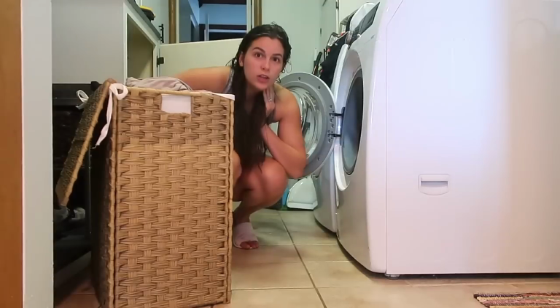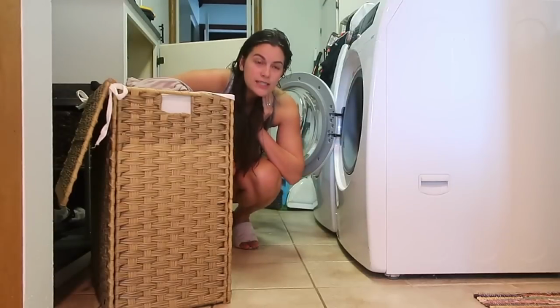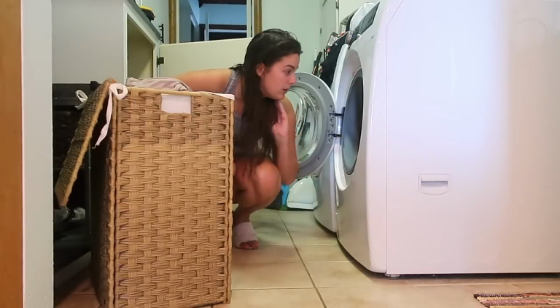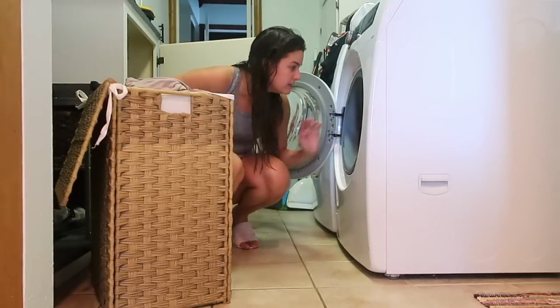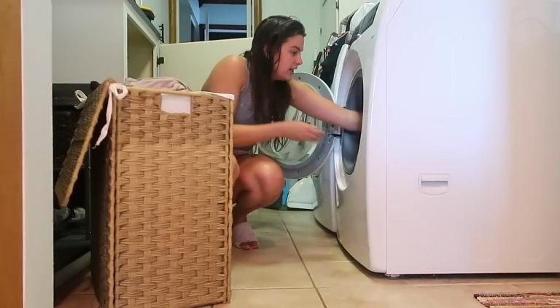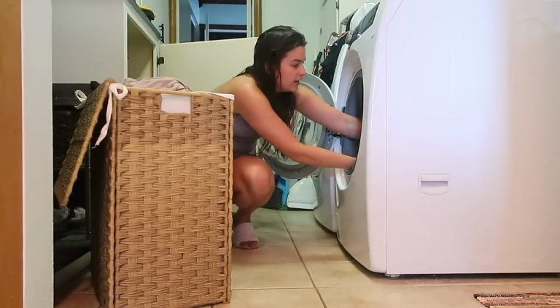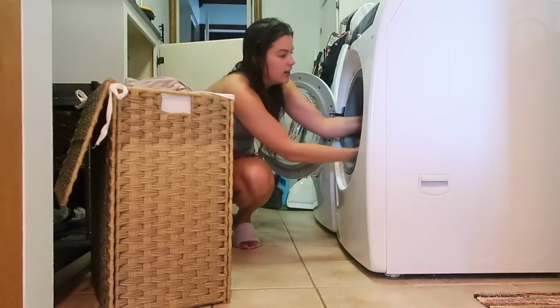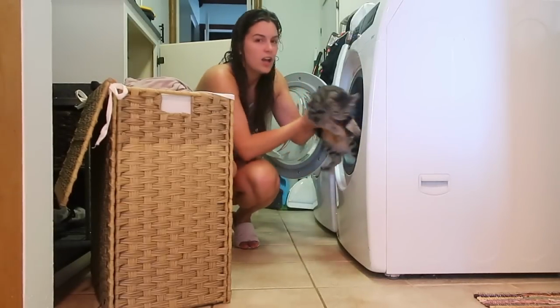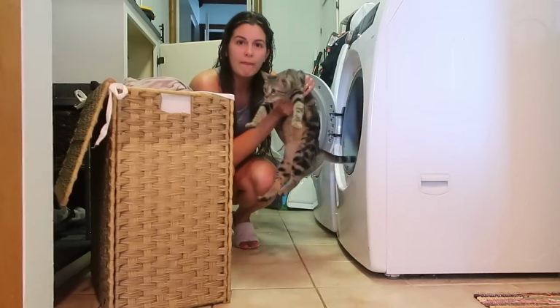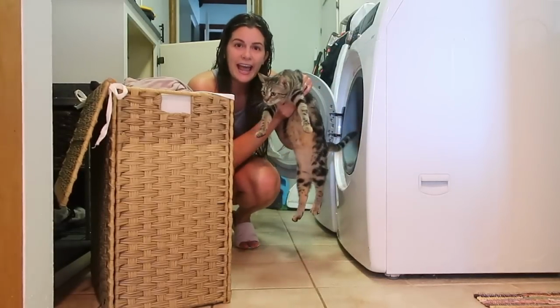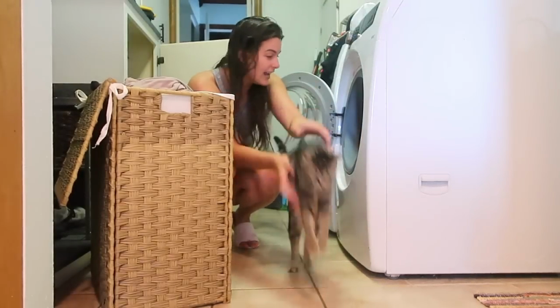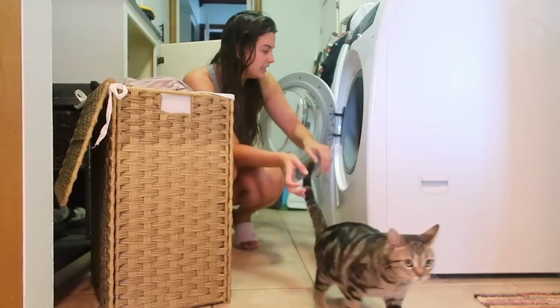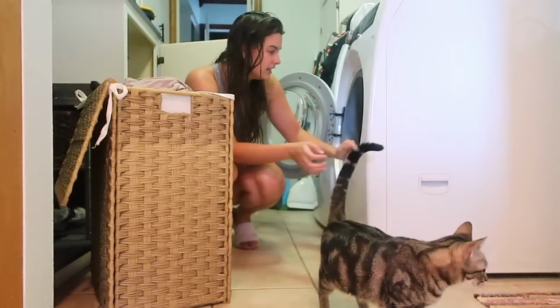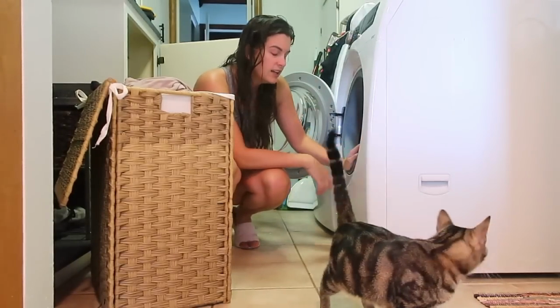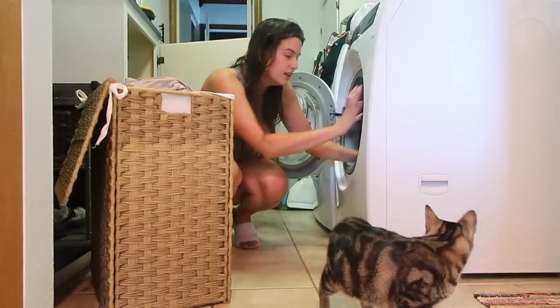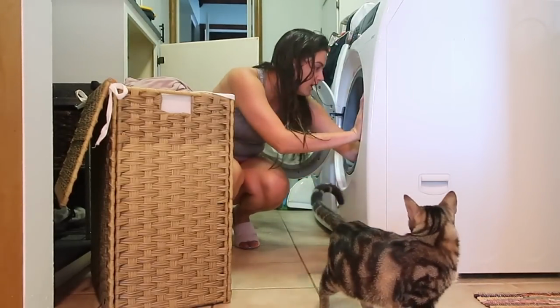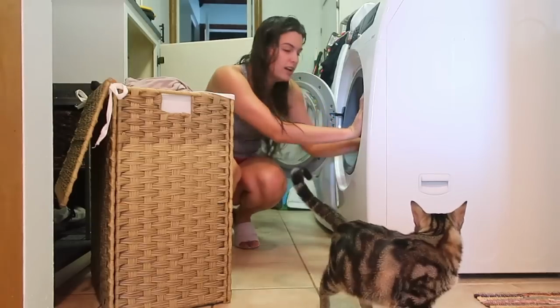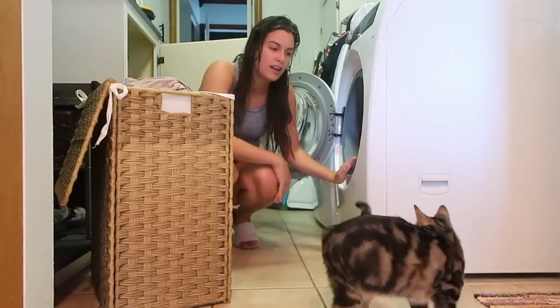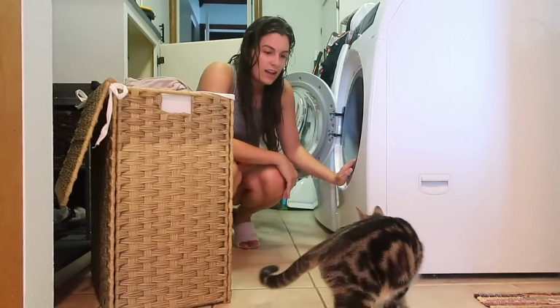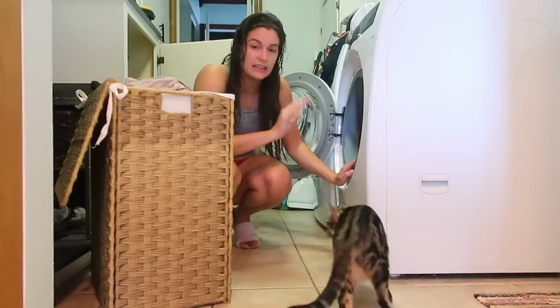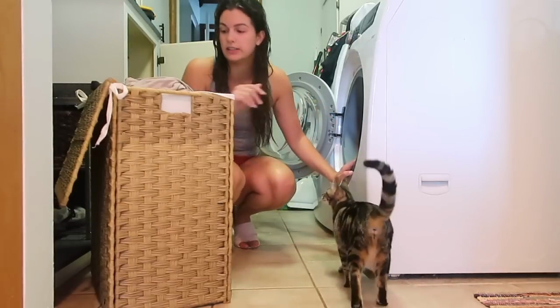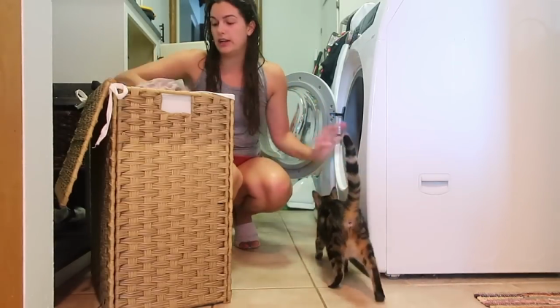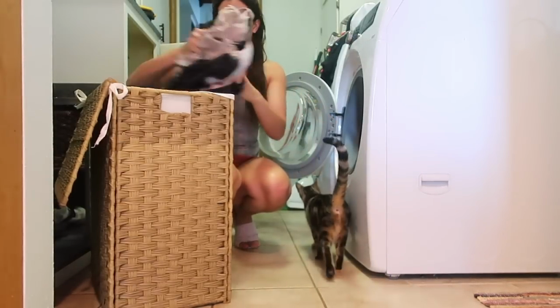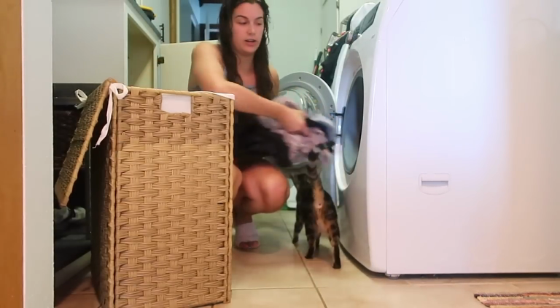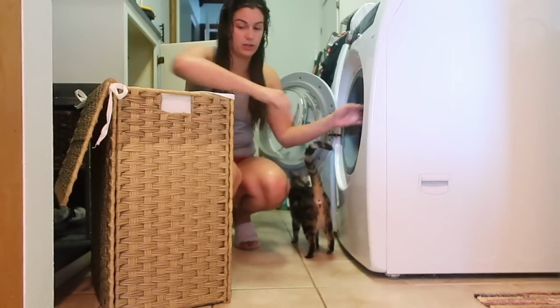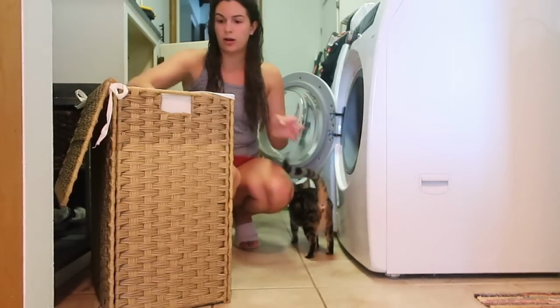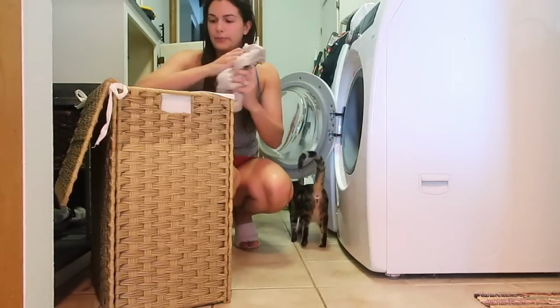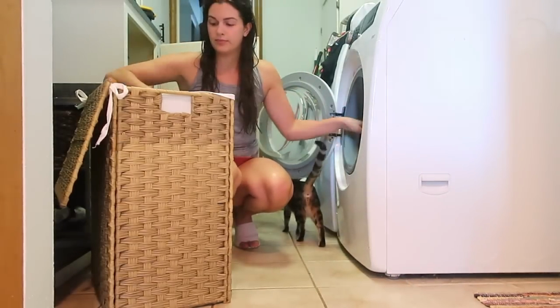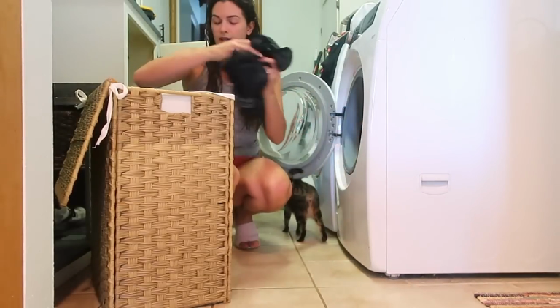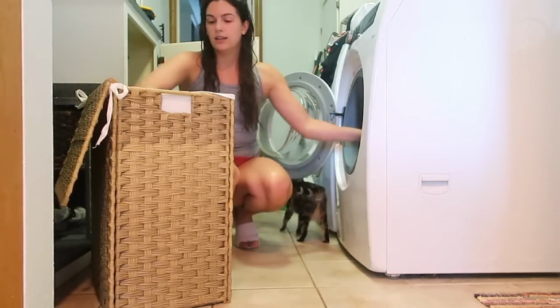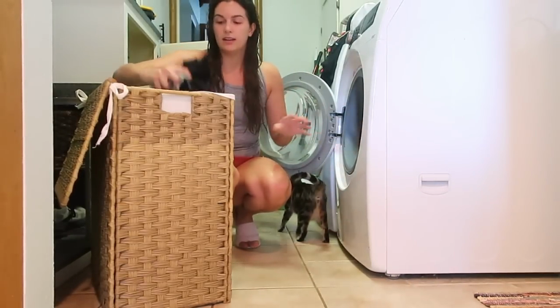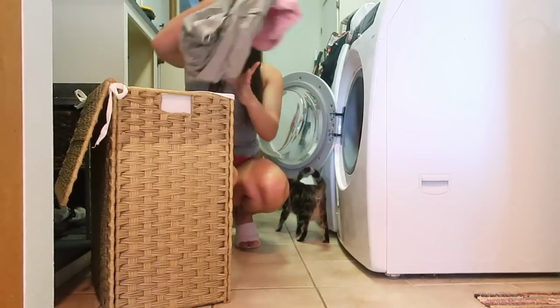Oh my goodness, look what is in my washing machine — my cat! I literally don't know how long she's been in there. Couldn't be too long. Lulu!